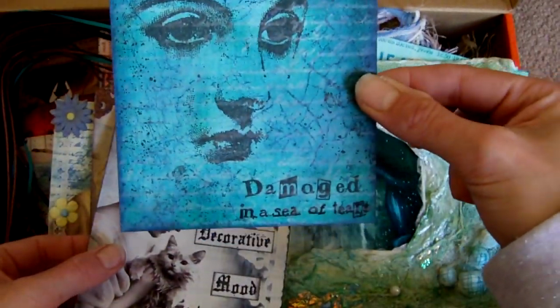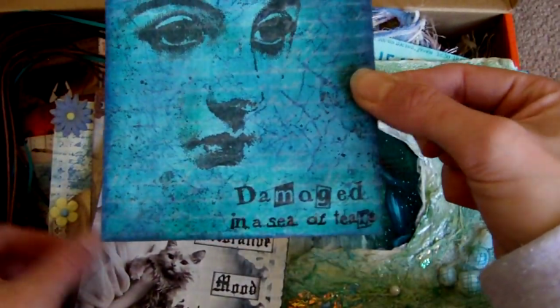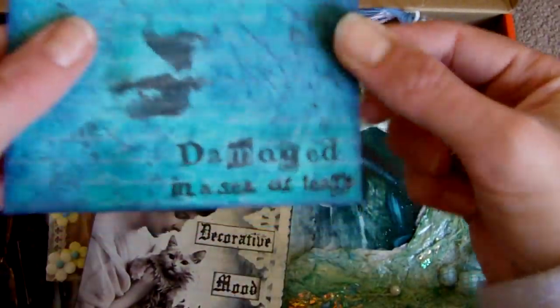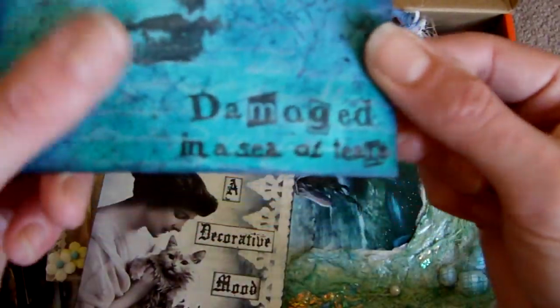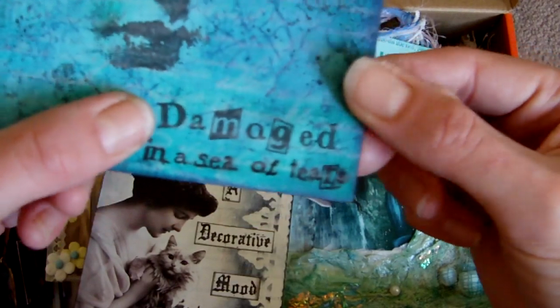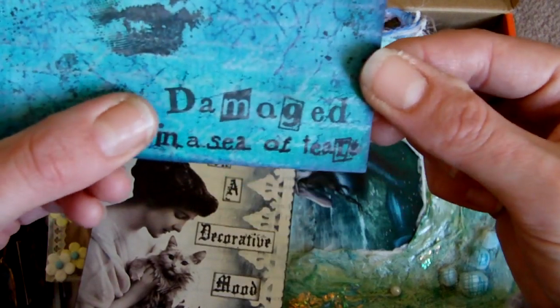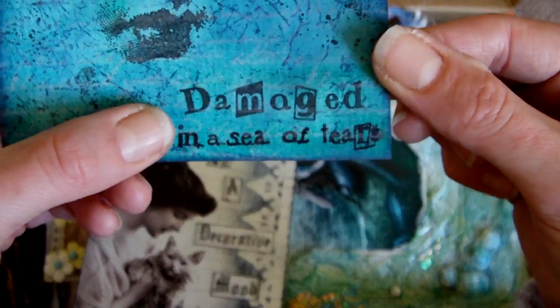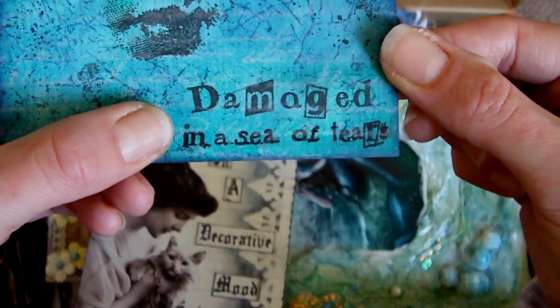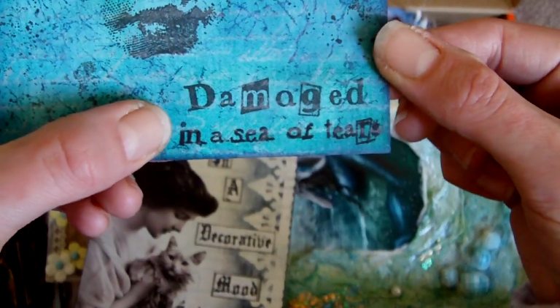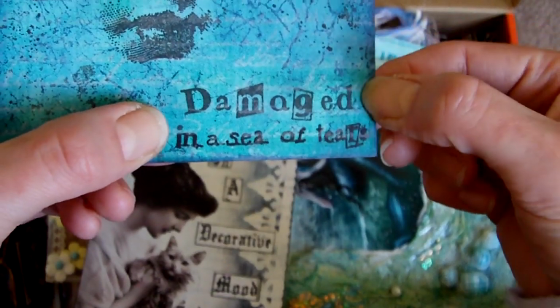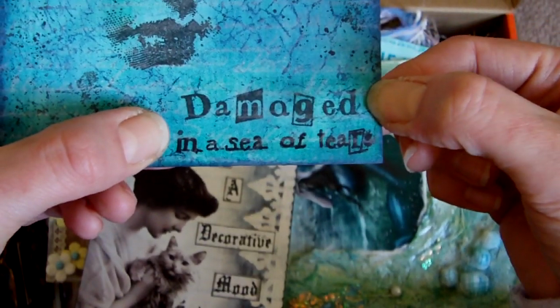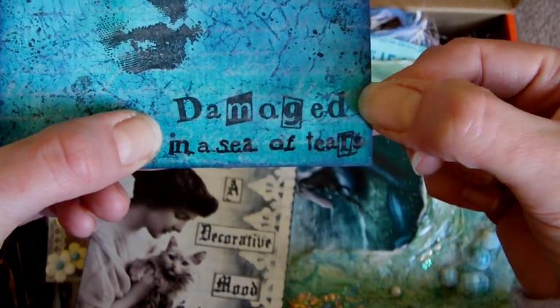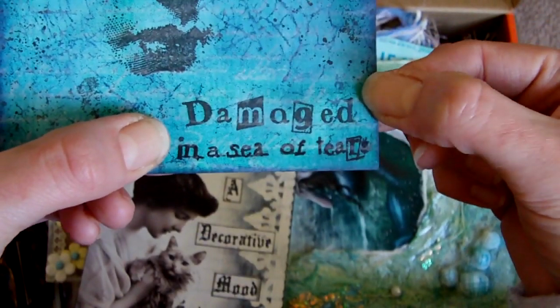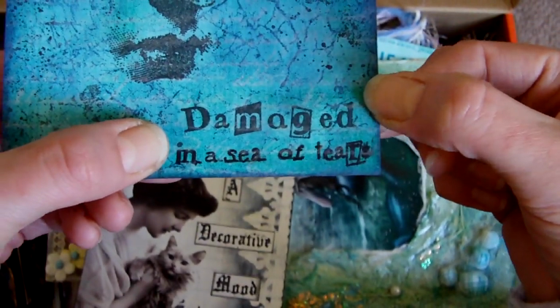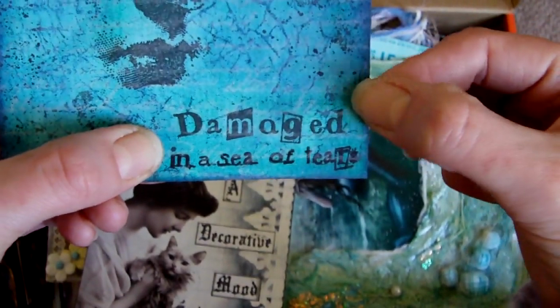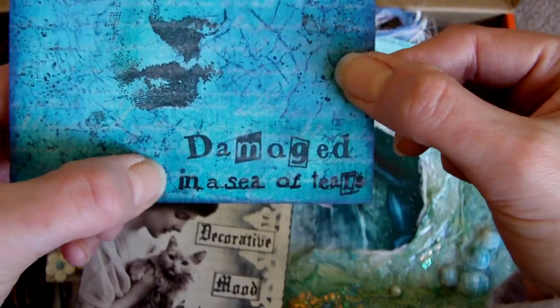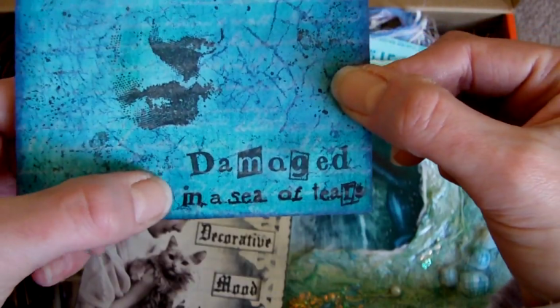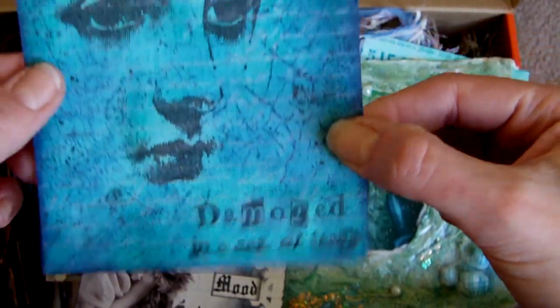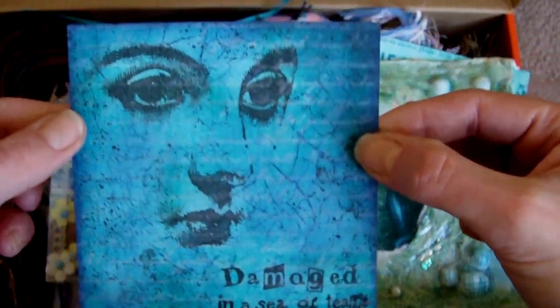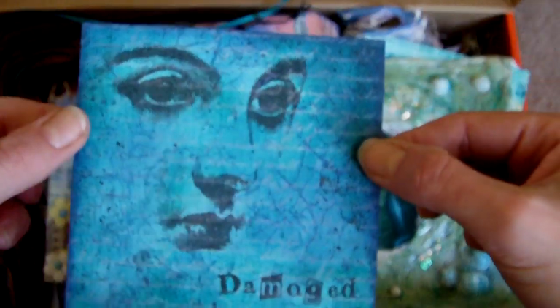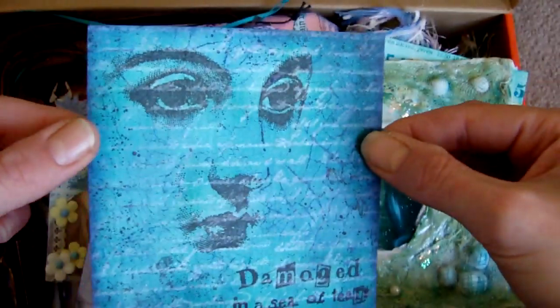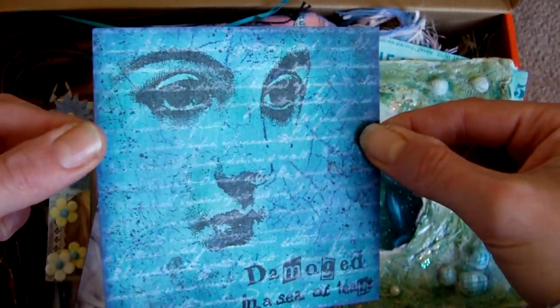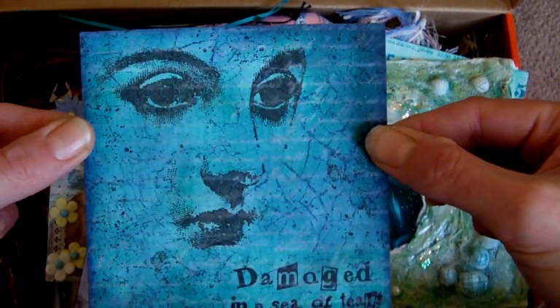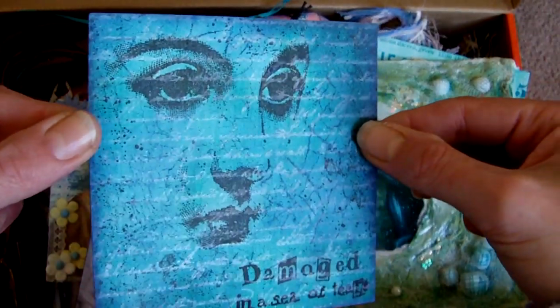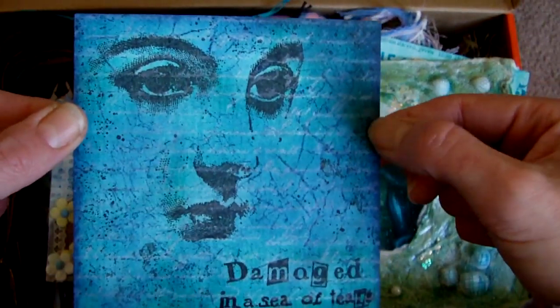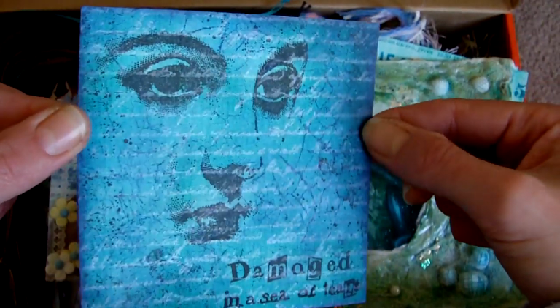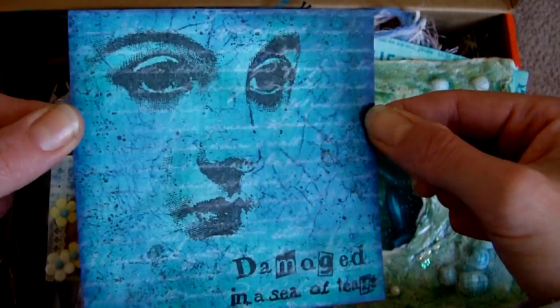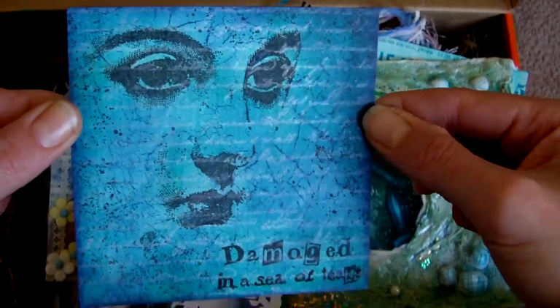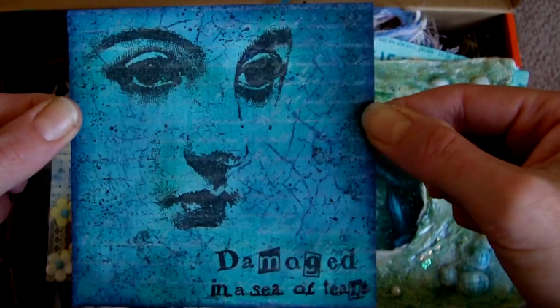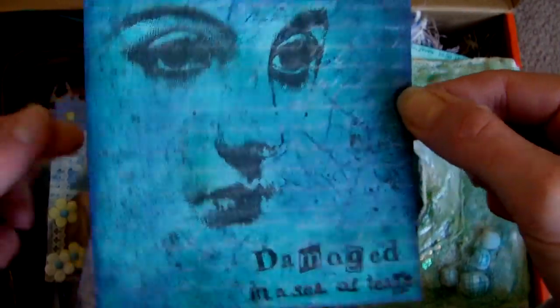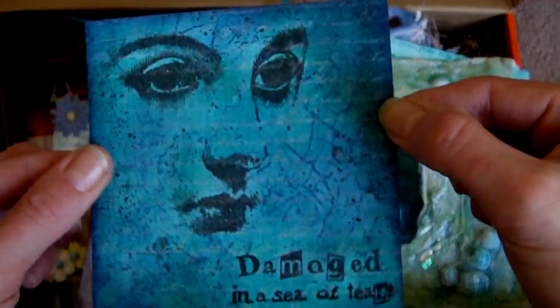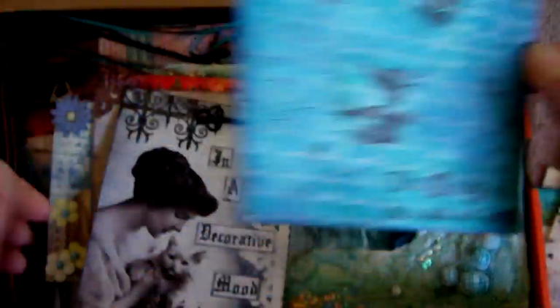Another 4x4. I do love this stamp here, which says 'damaged in a sea of tears.' I've not used it that often but I really like it. And it's silver ink in the background there for a script, and some crackle as well.